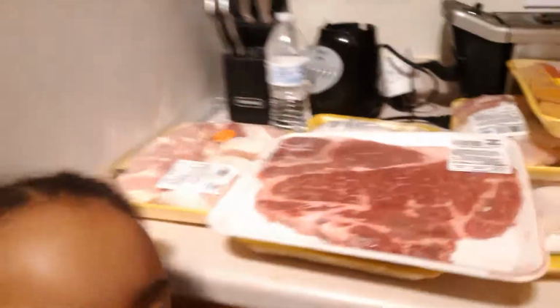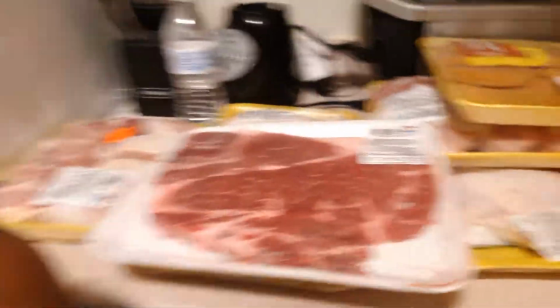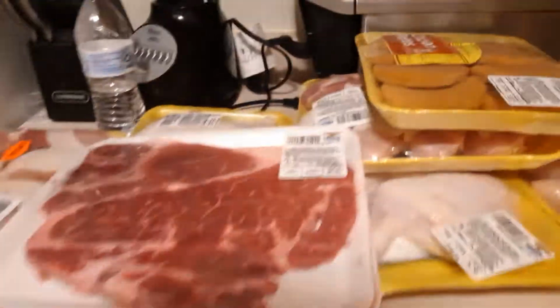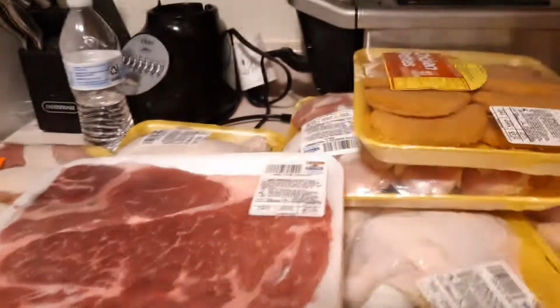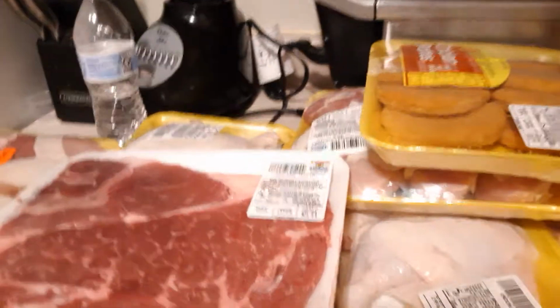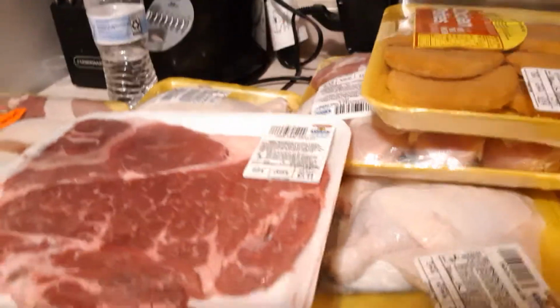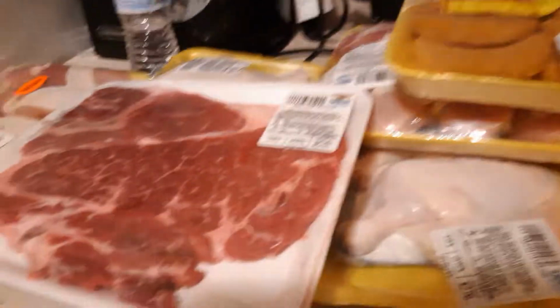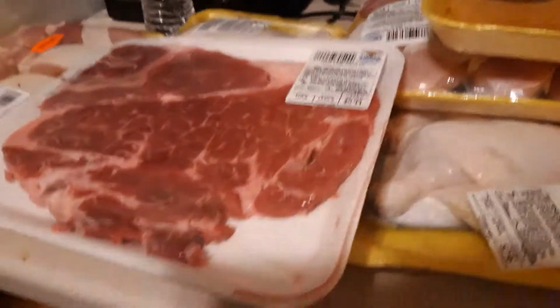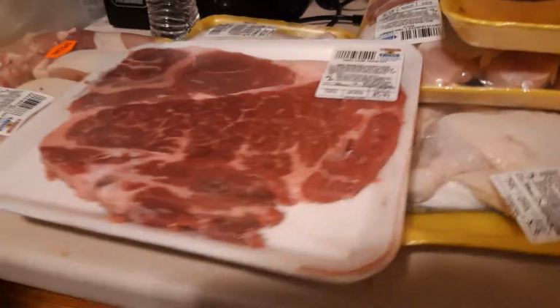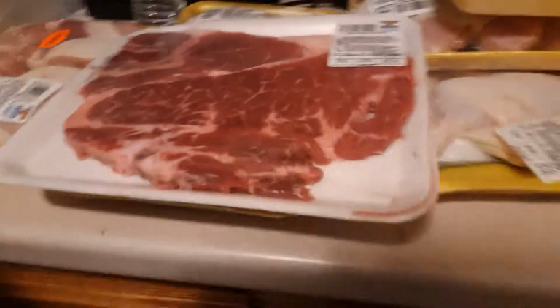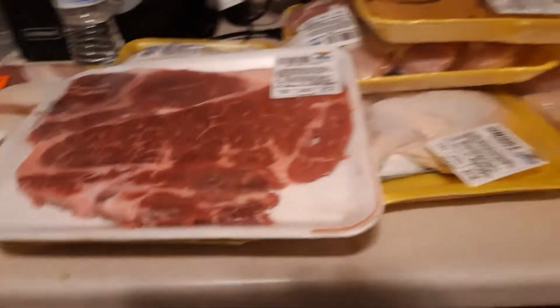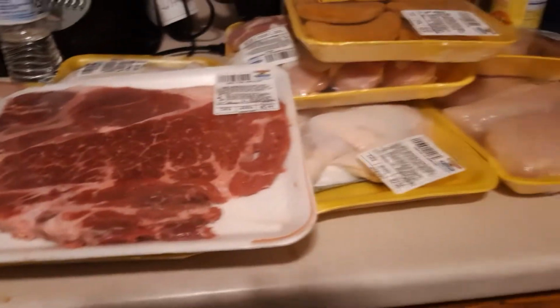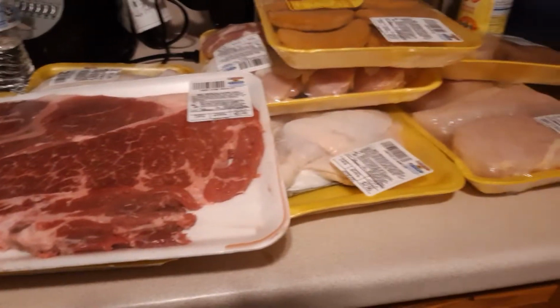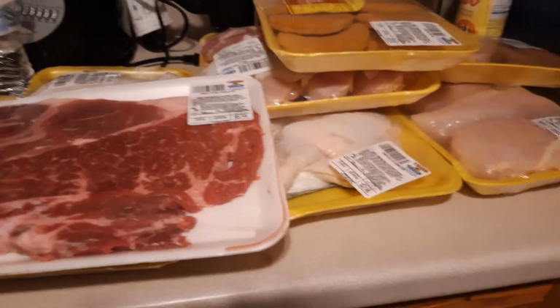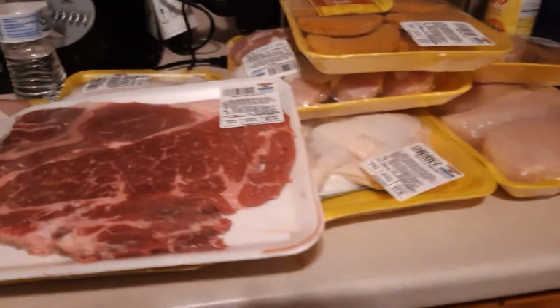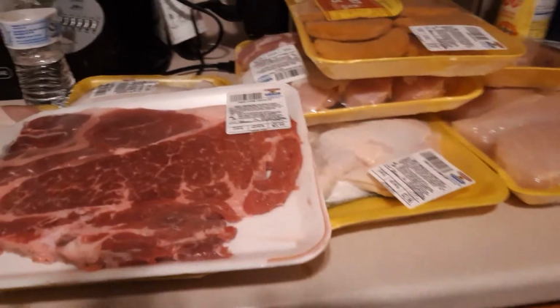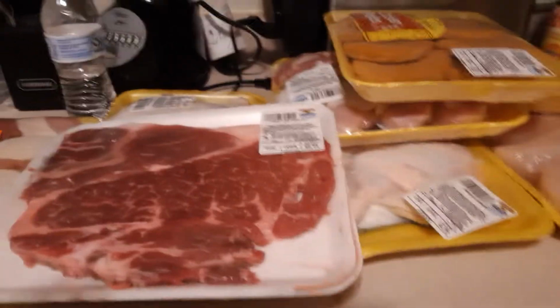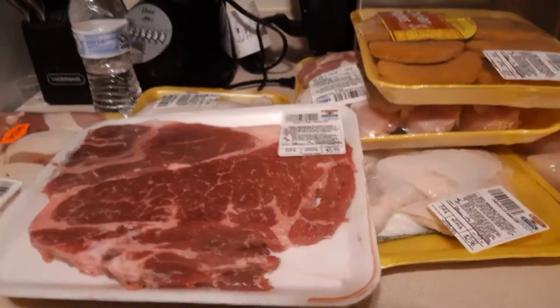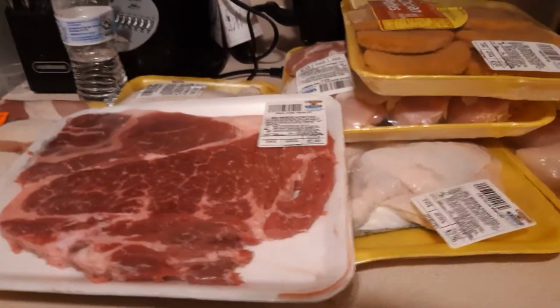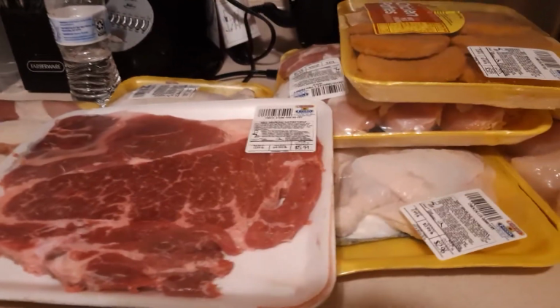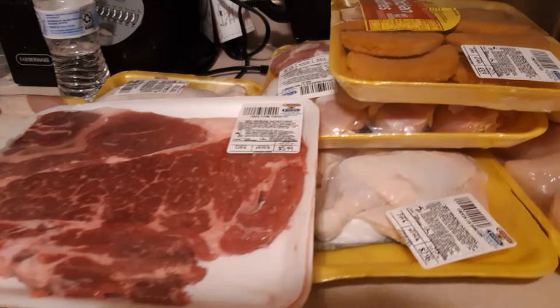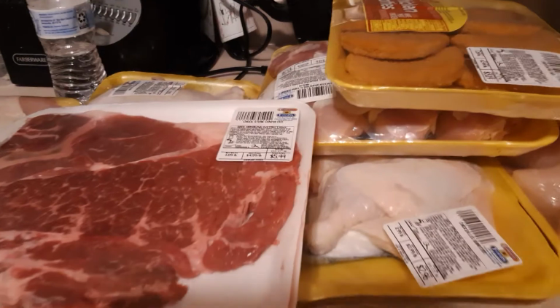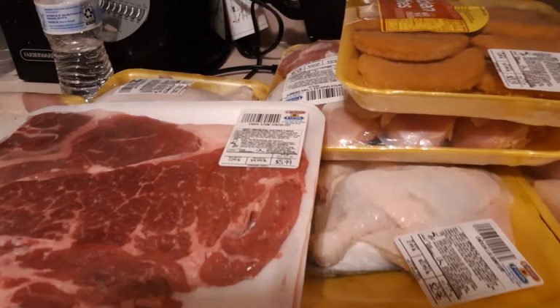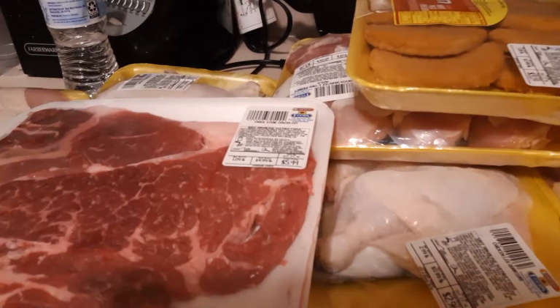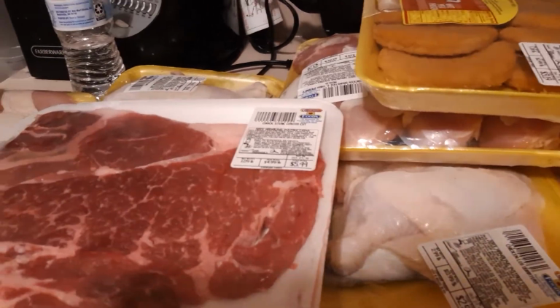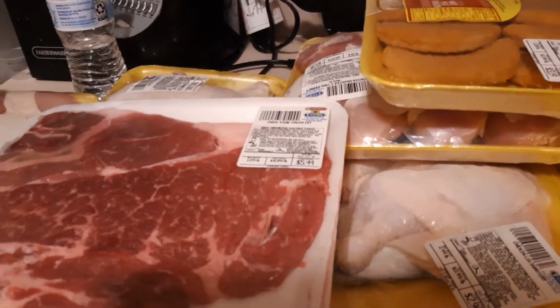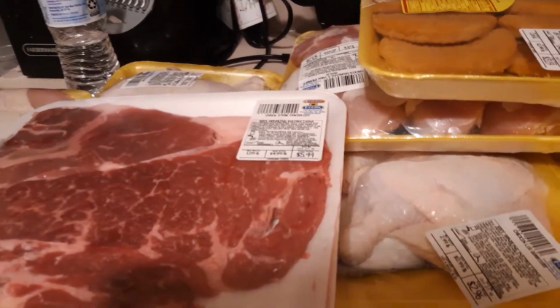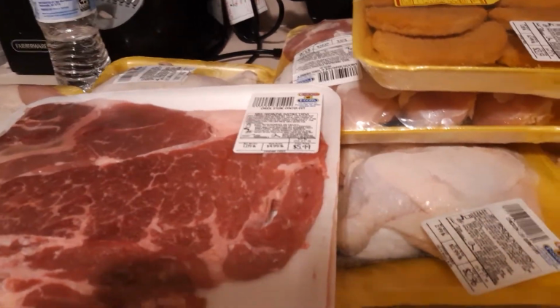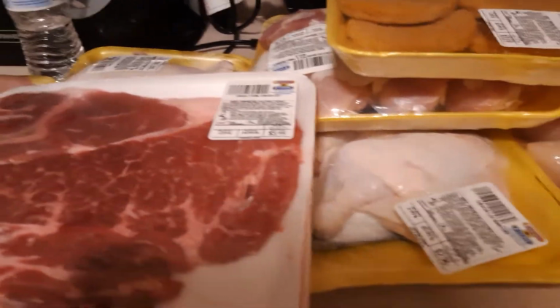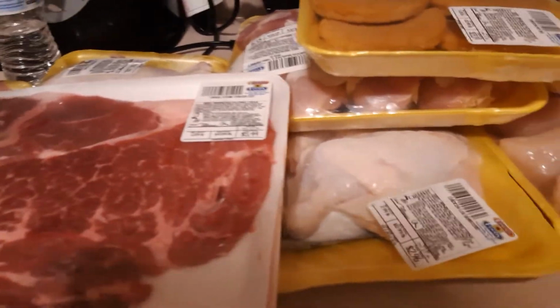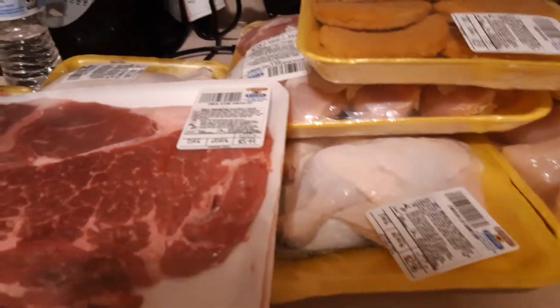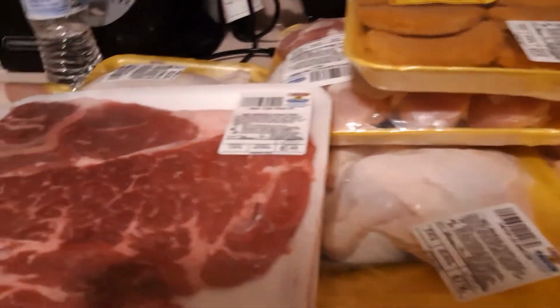I snuck out to the store early this morning while everyone's sleeping because it's easier to go by myself. And I went to Compare Foods.